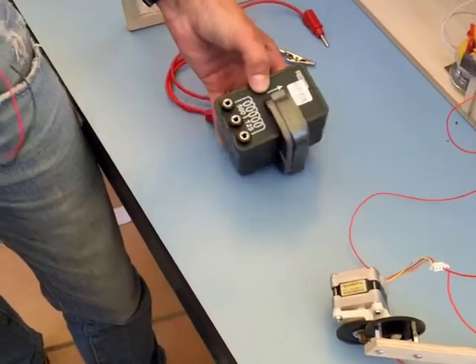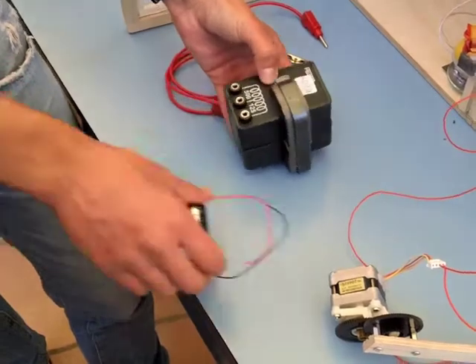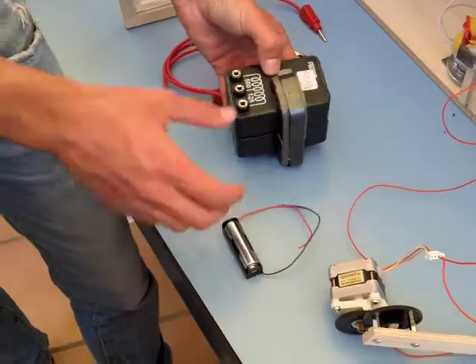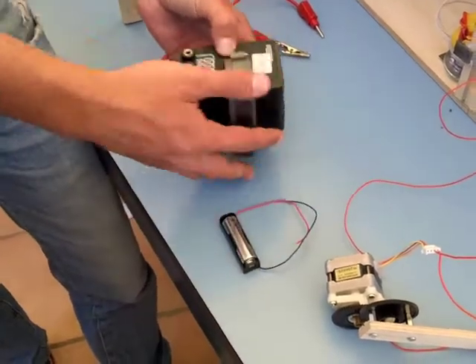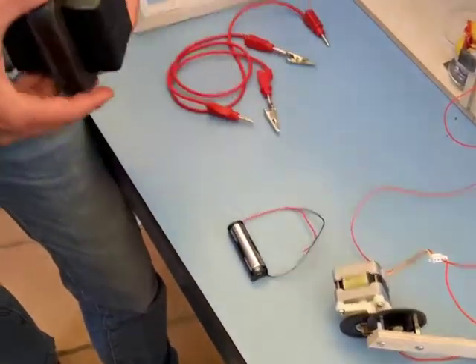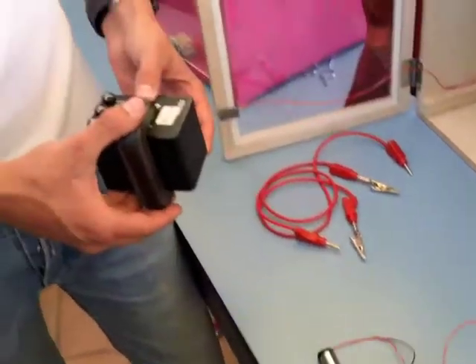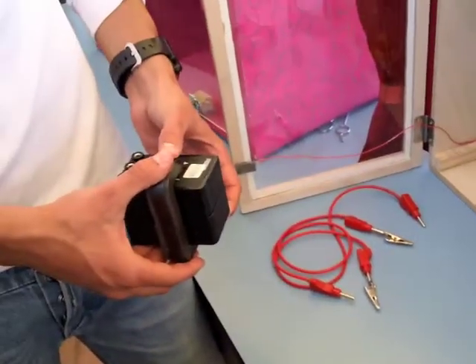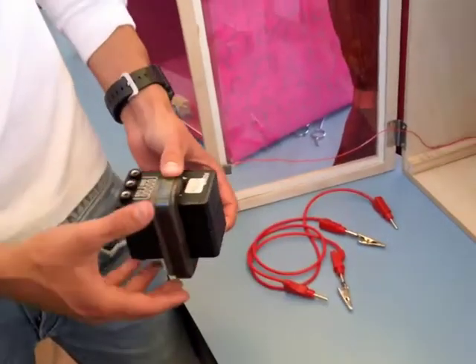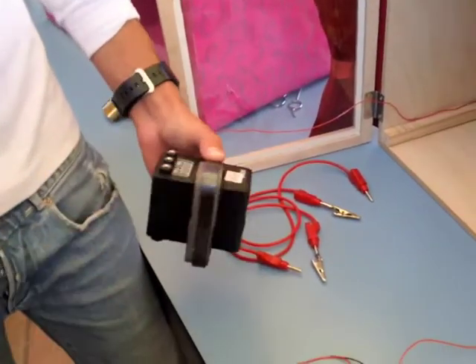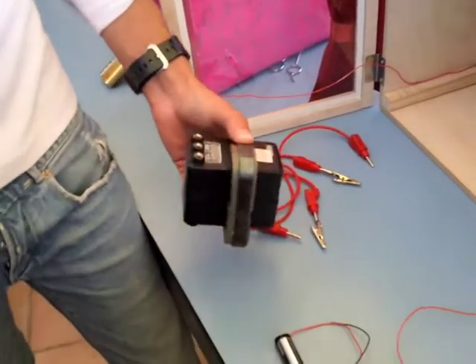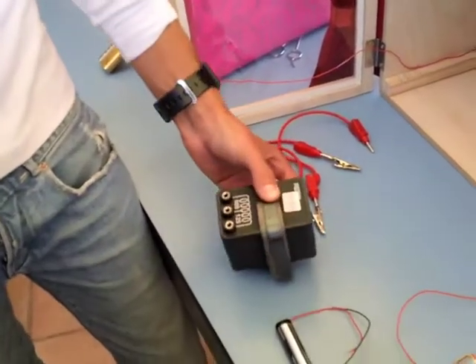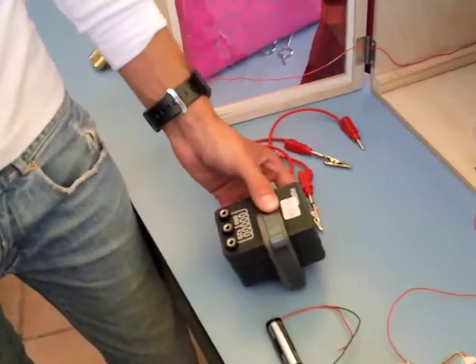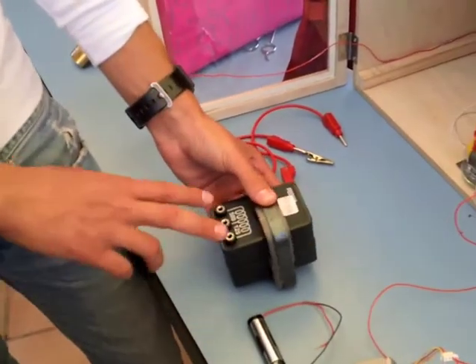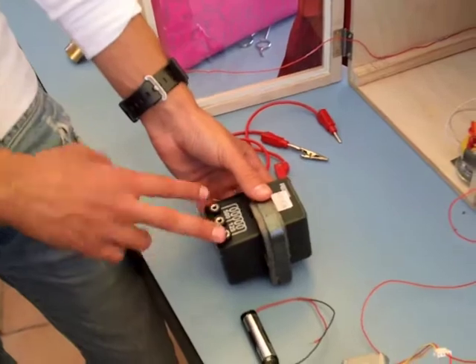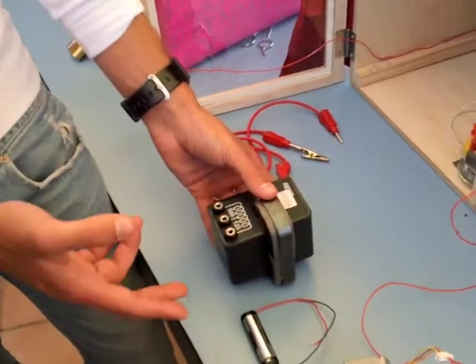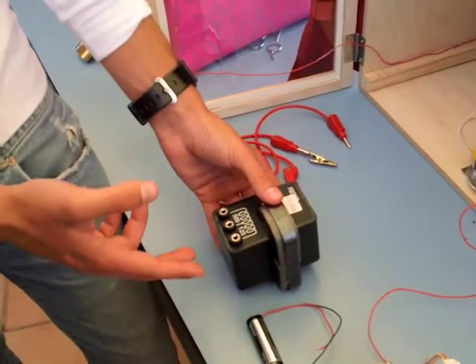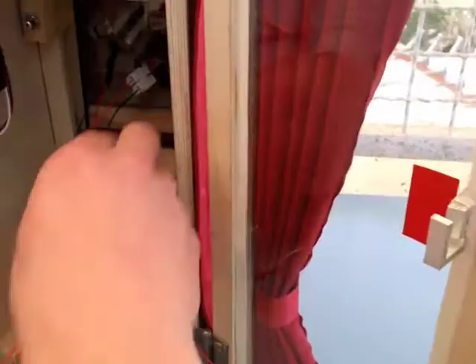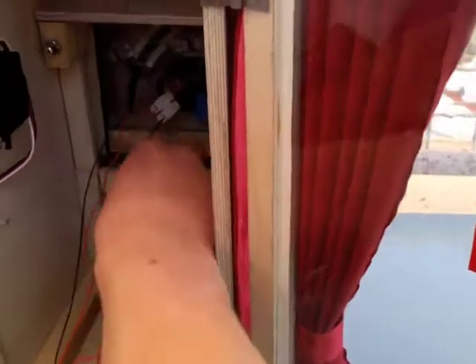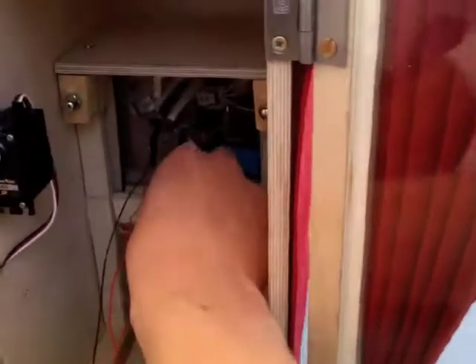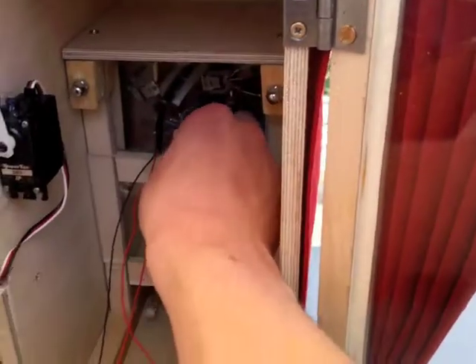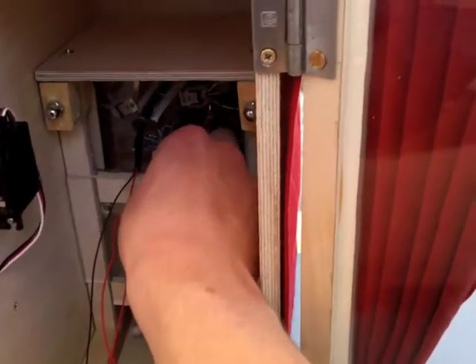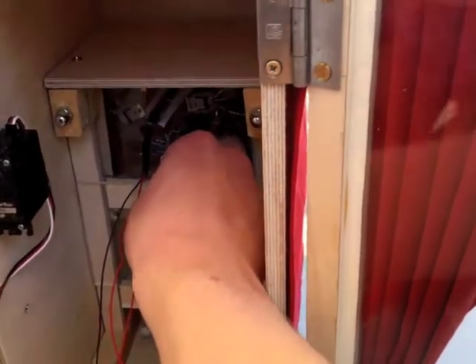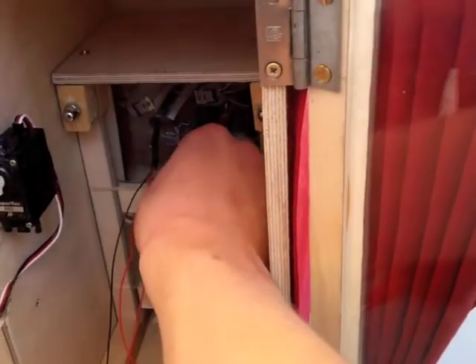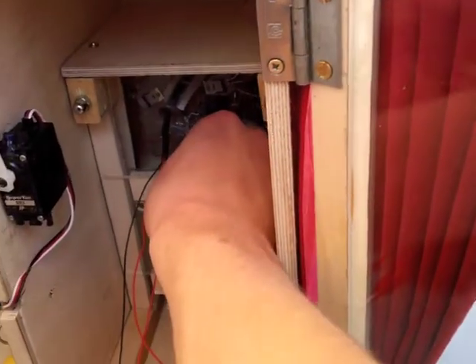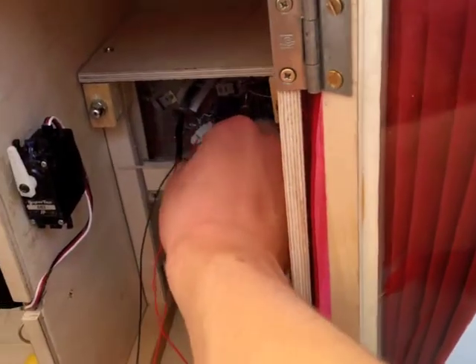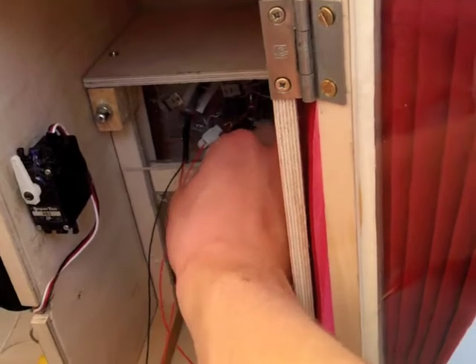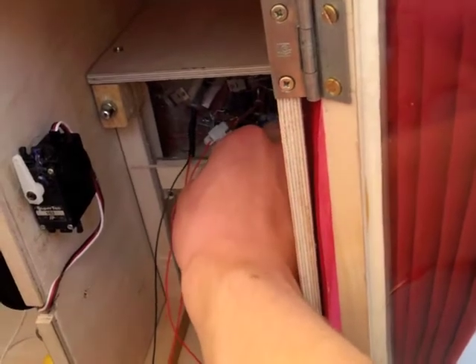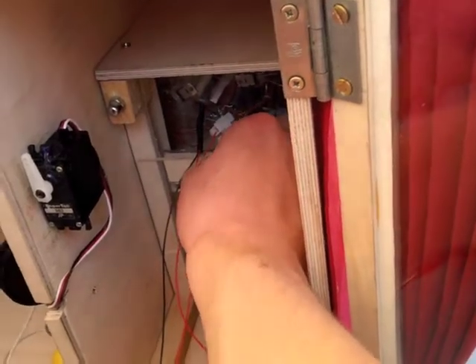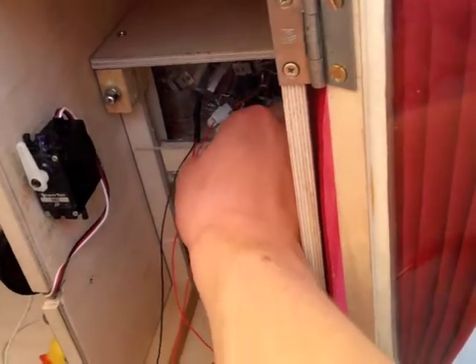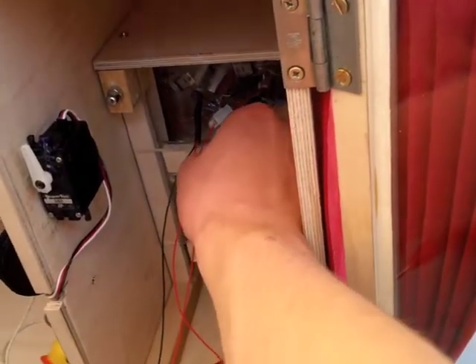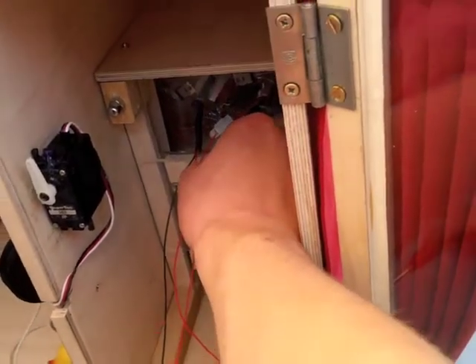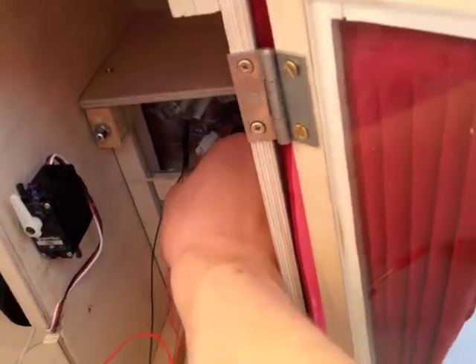And because of this transformer, once you've put a metal bracket around it and once you've connected it, if you release the circuit it creates a high voltage which charges the neon light and allows it to flash.